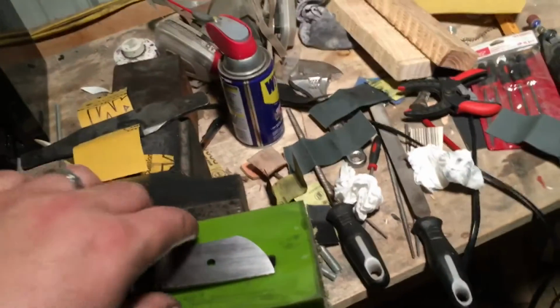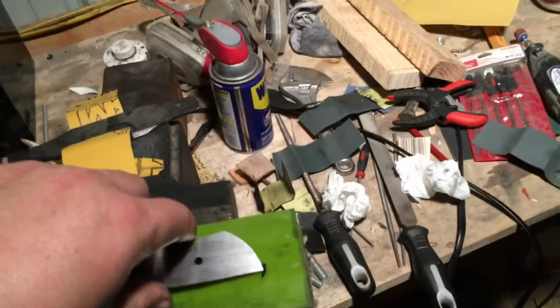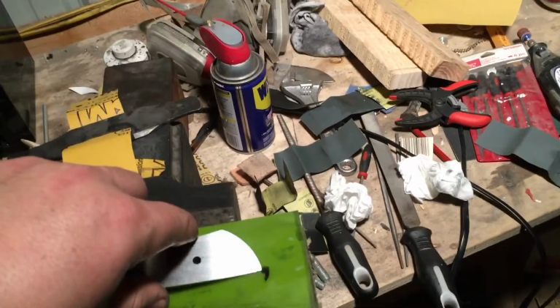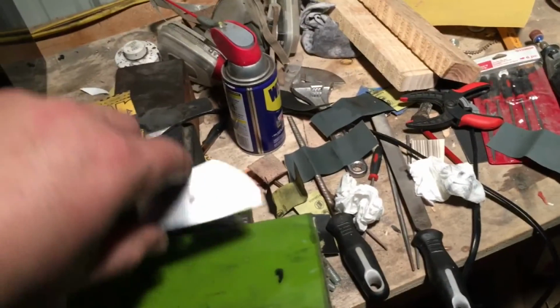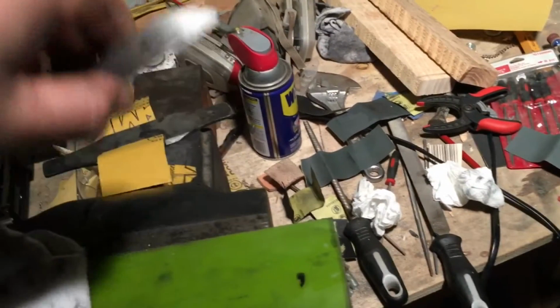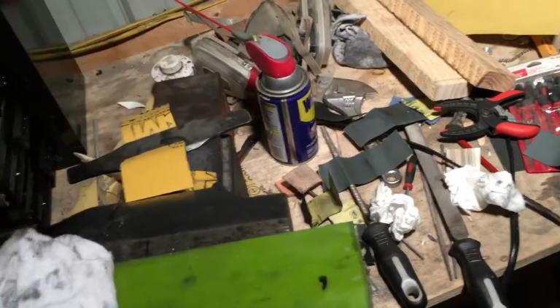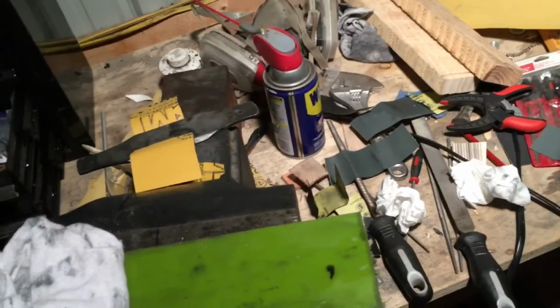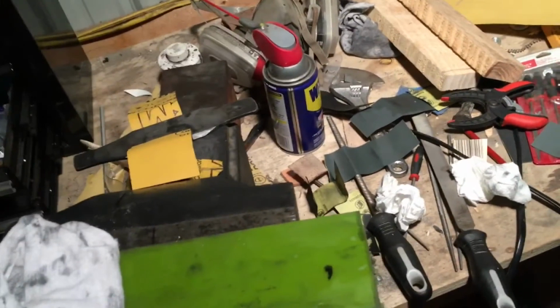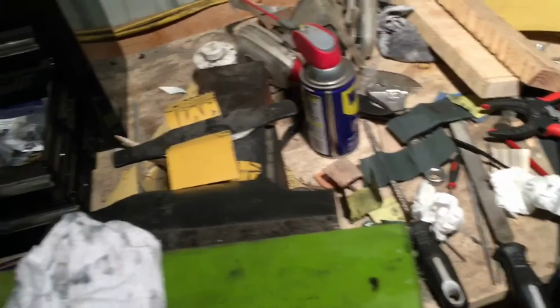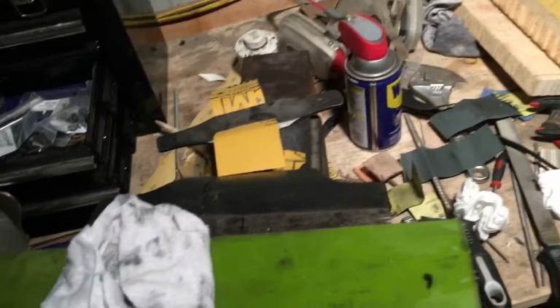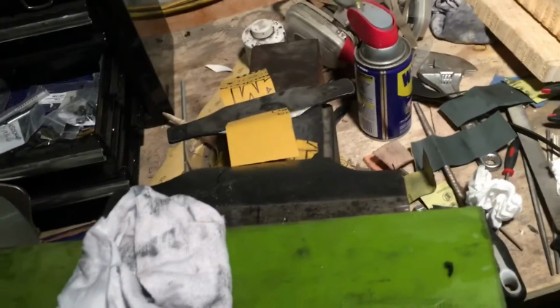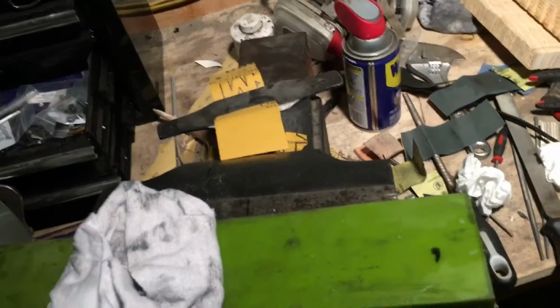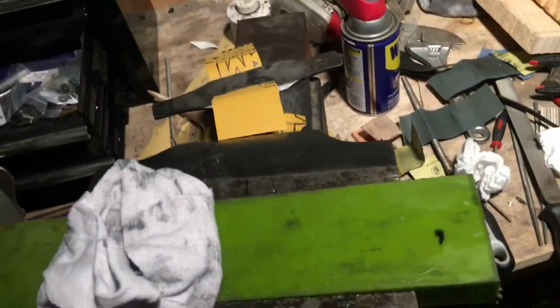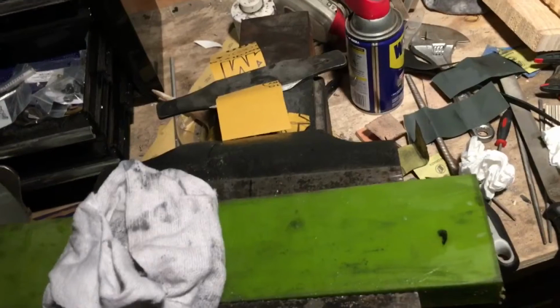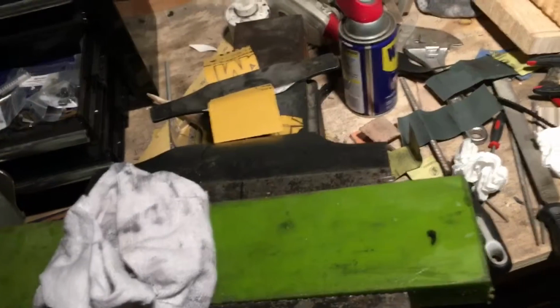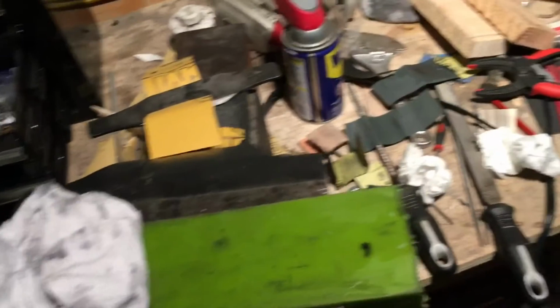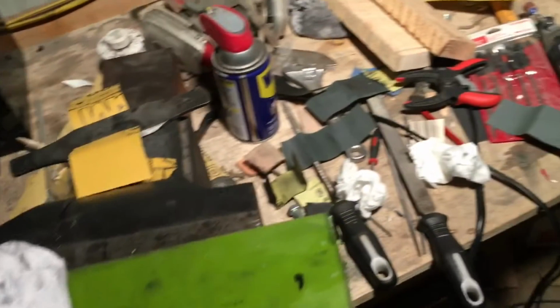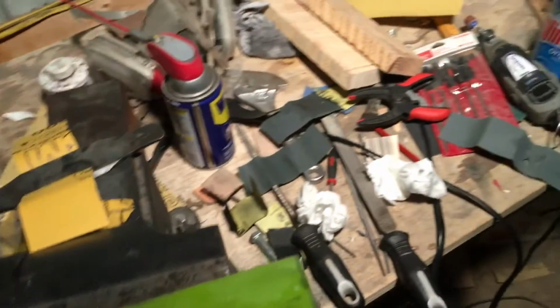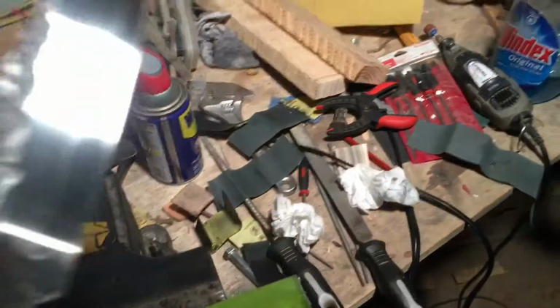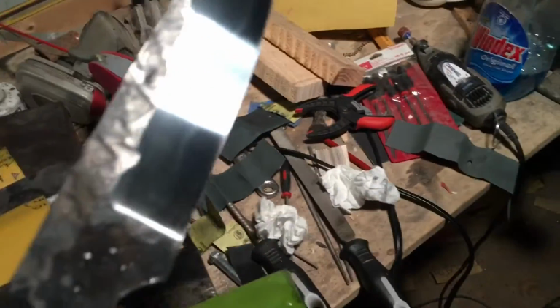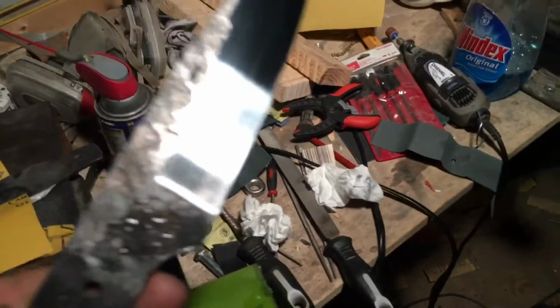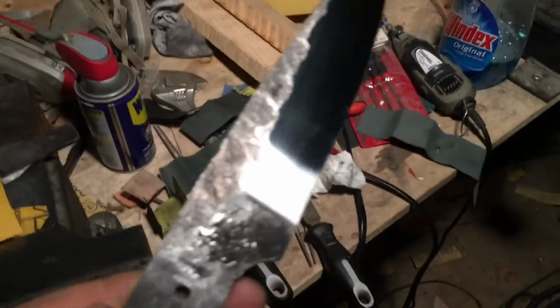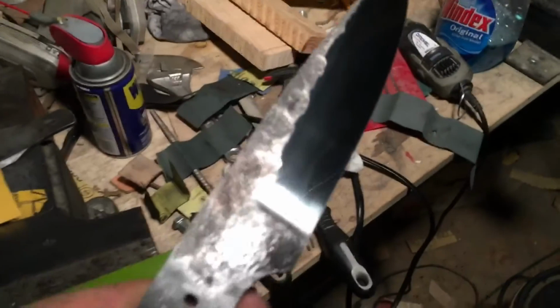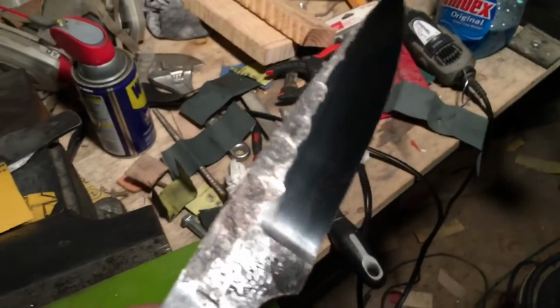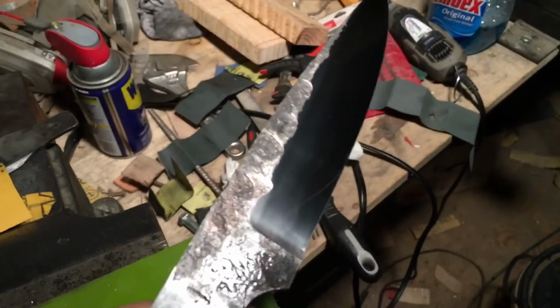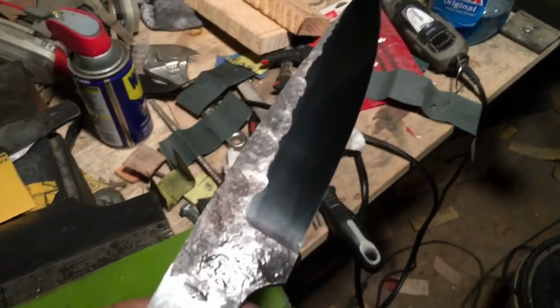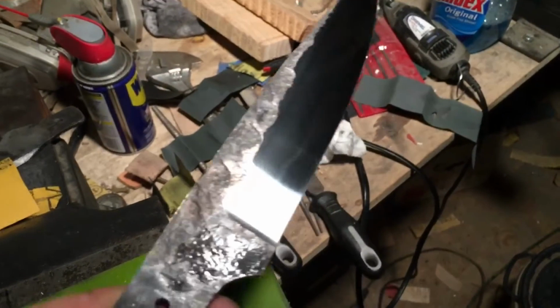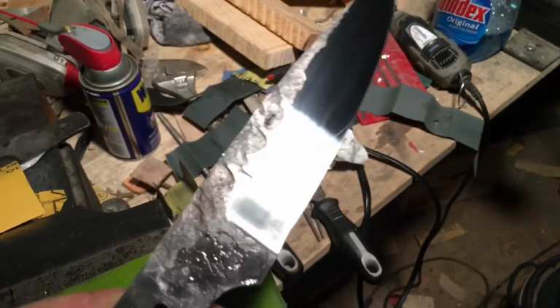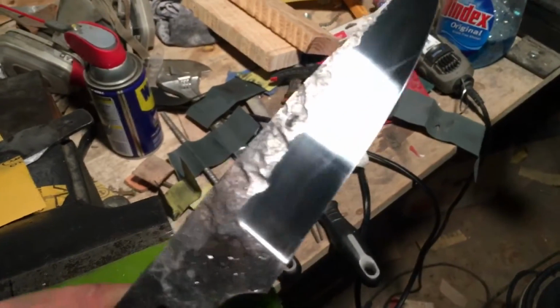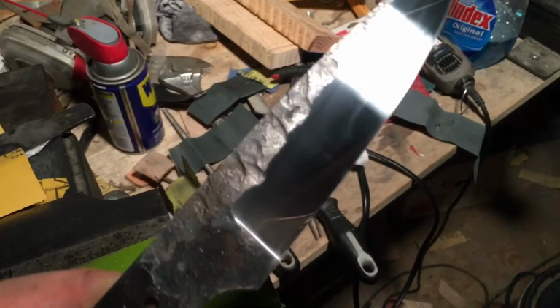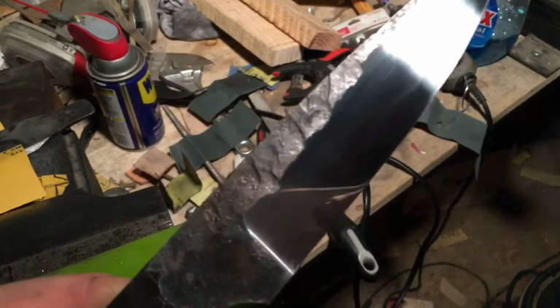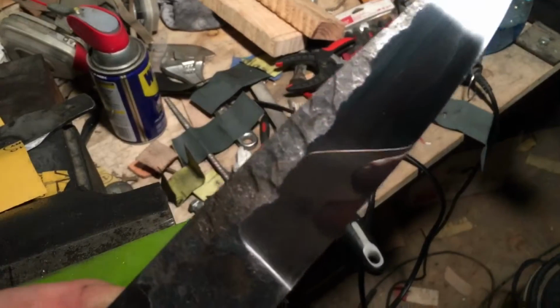Alright everybody, just a quick little update. I've sanded this up to 1500 grit — it's at a dirty 1500.